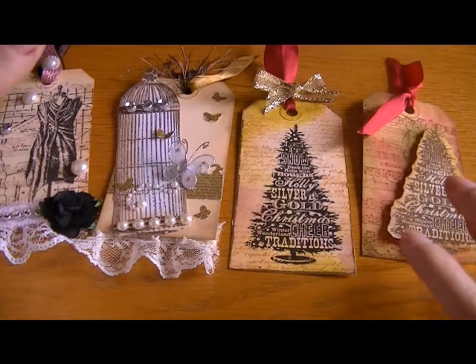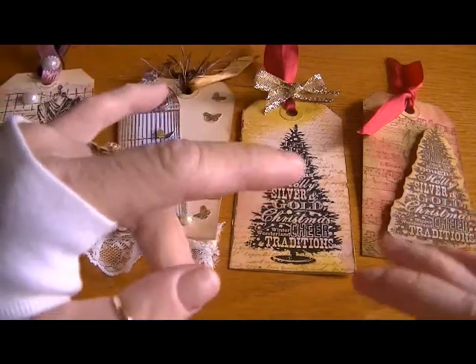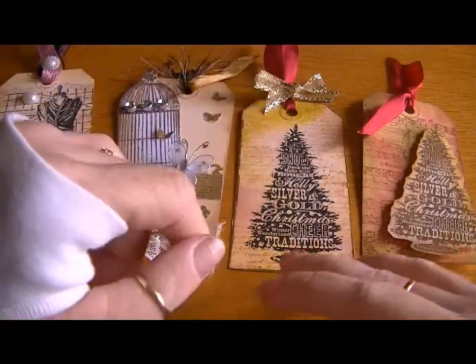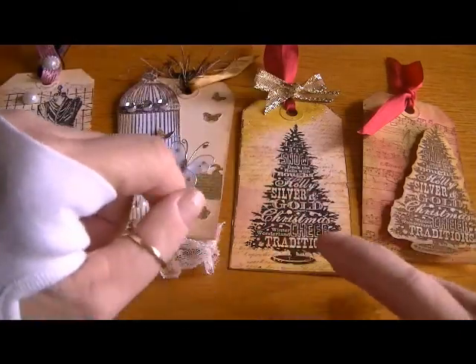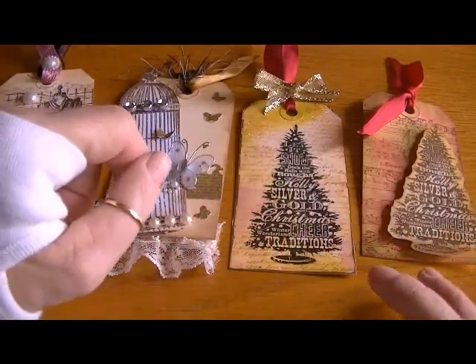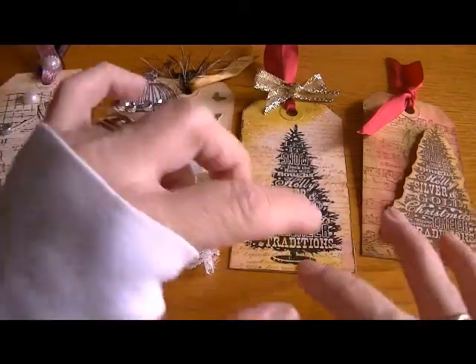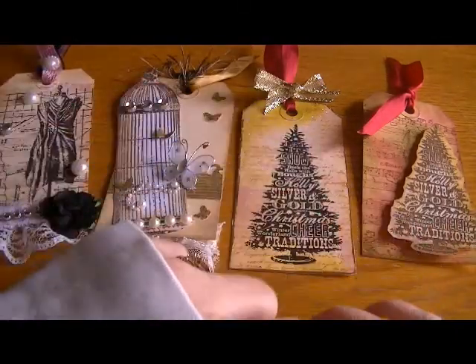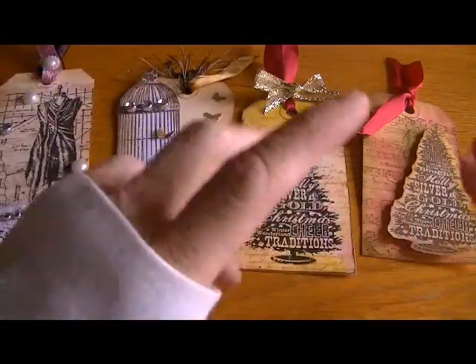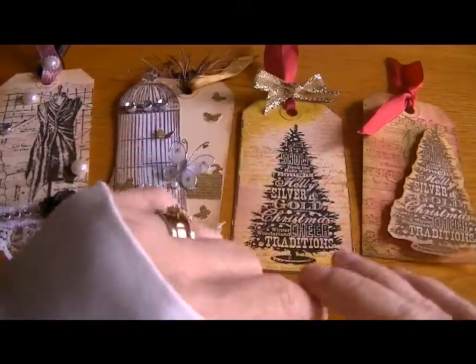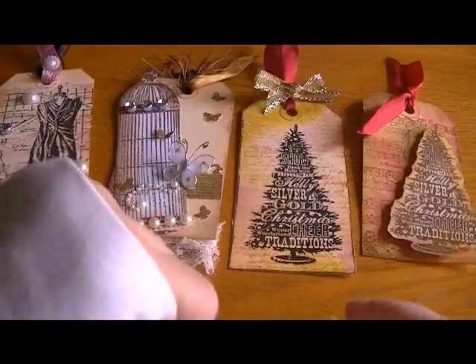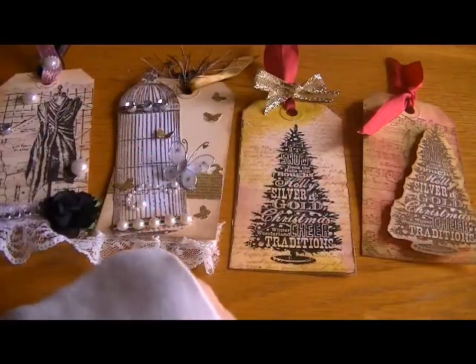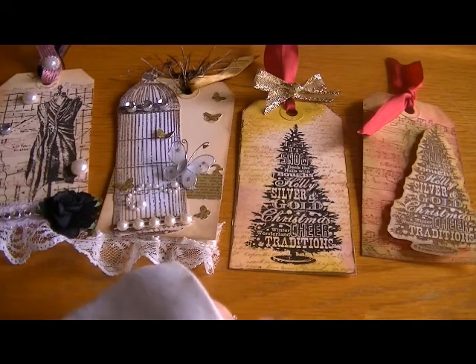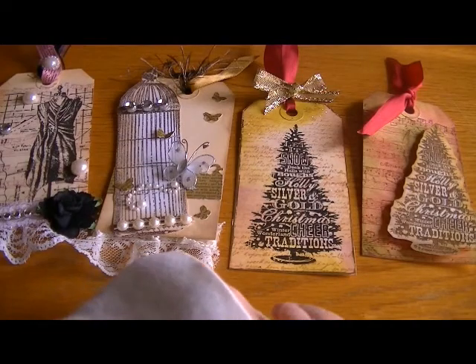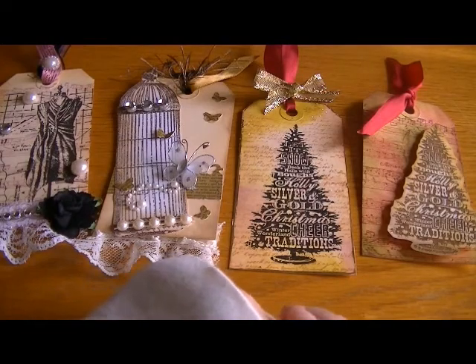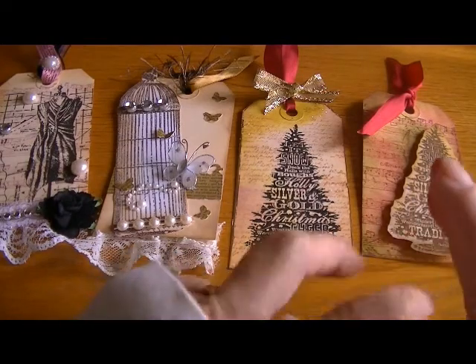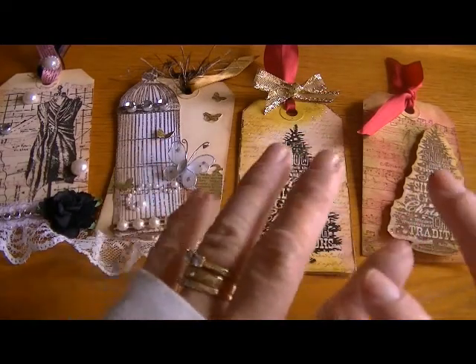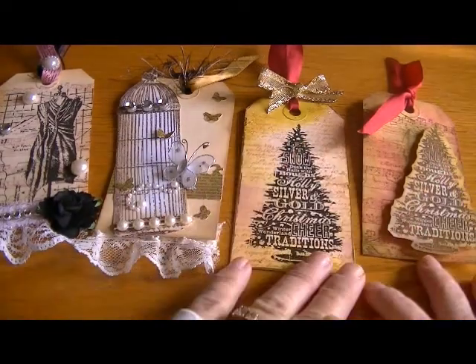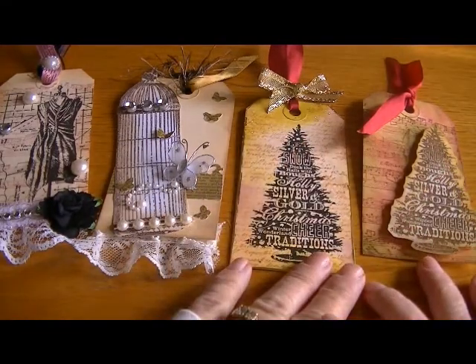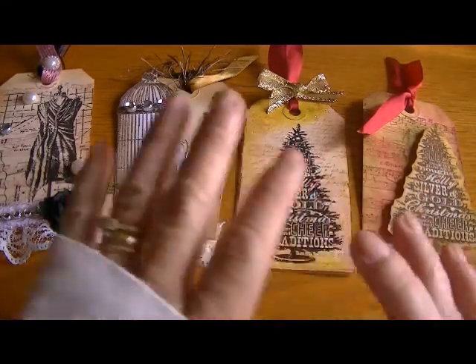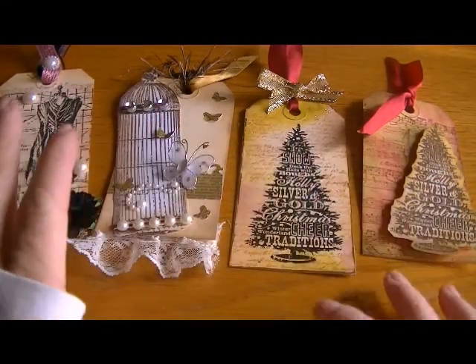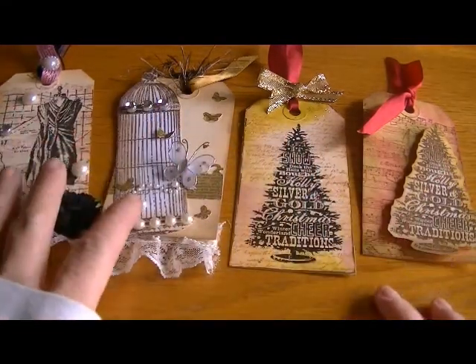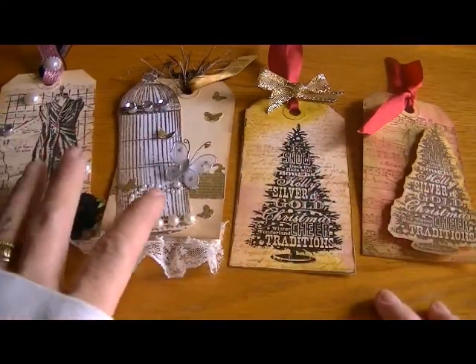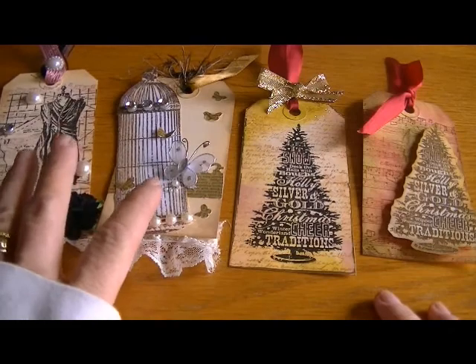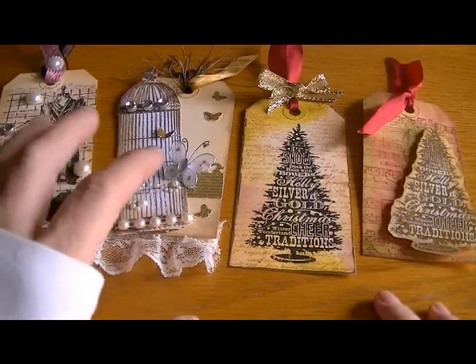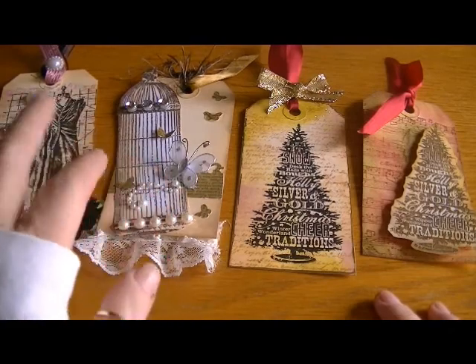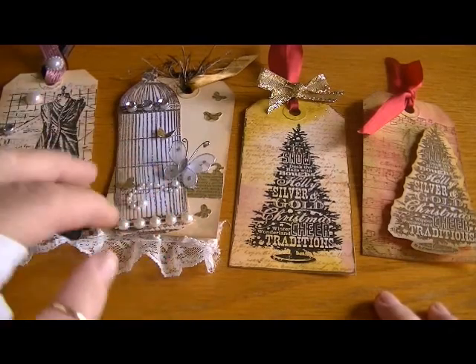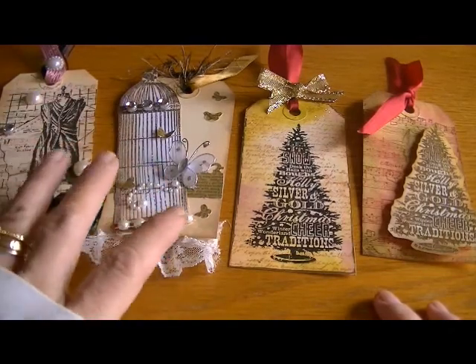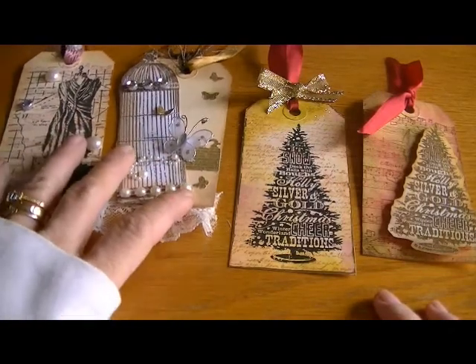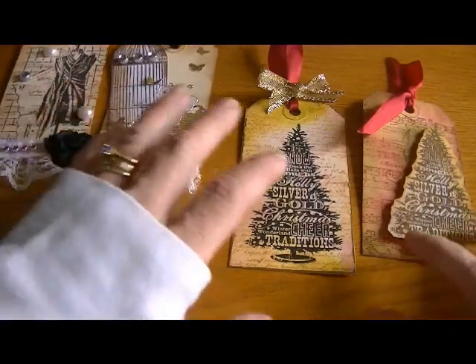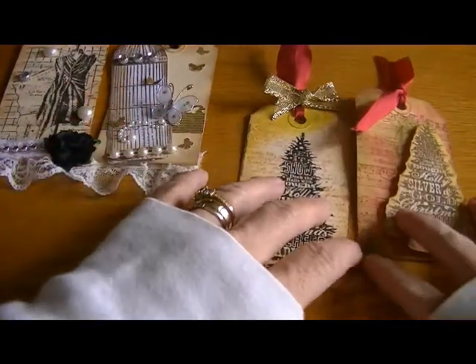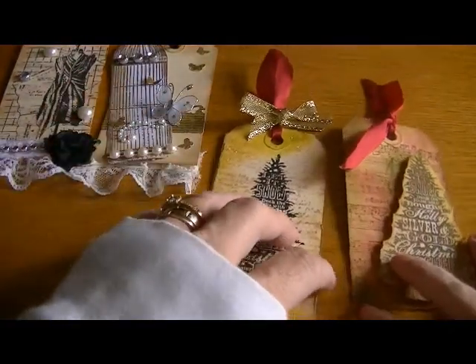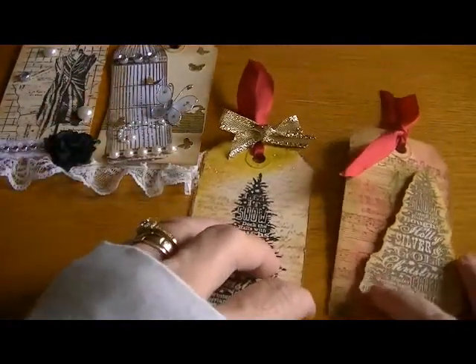Hi ladies, it's Karen and I have a few tags I thought I'd share with you. I made a couple of Christmas ones and then a couple just-for-fun pretty ones, so I'll show you the Christmas ones.